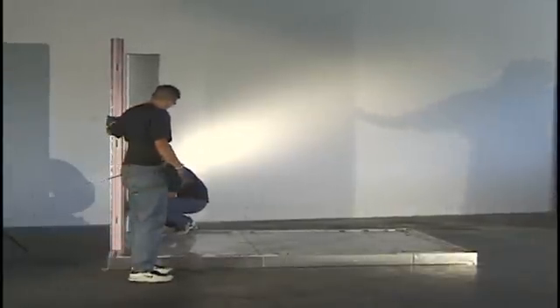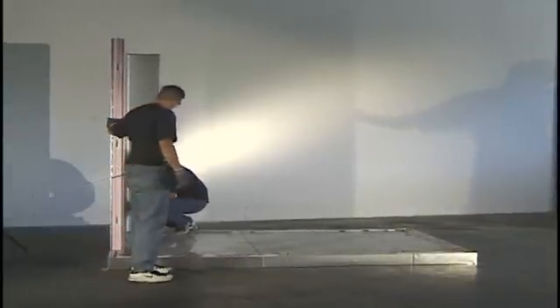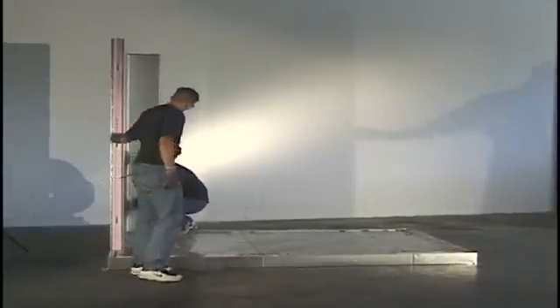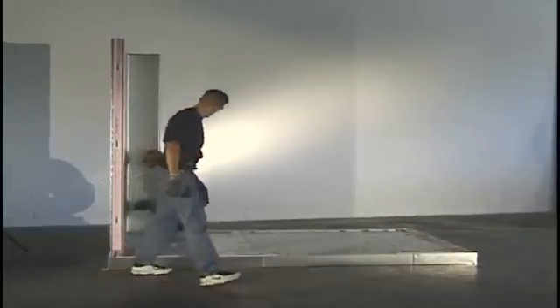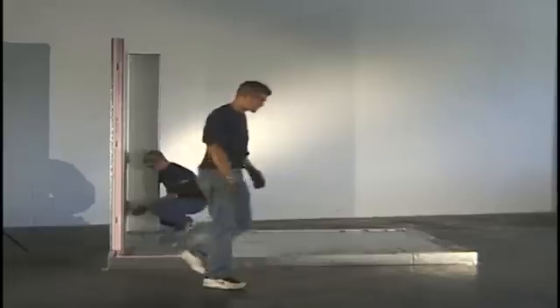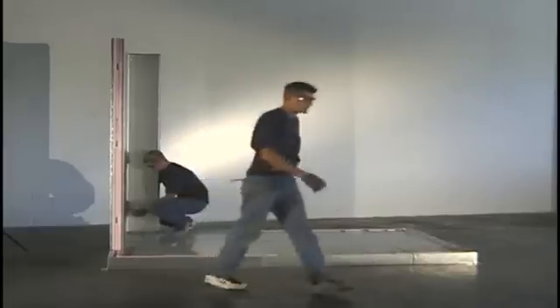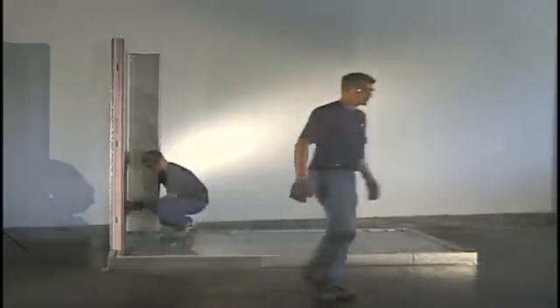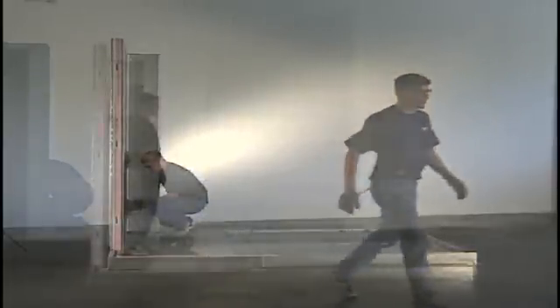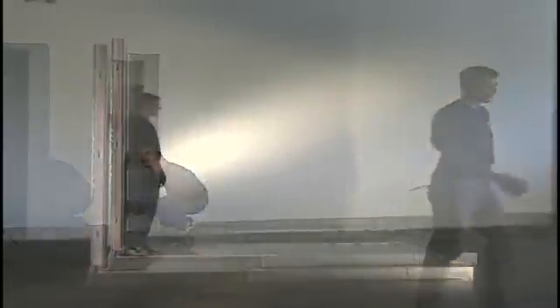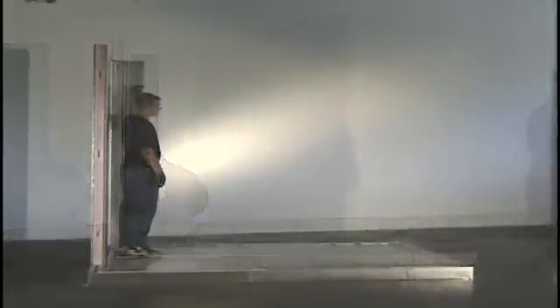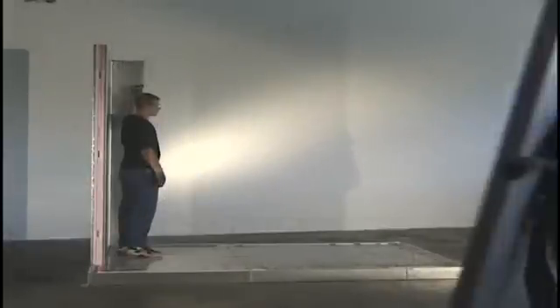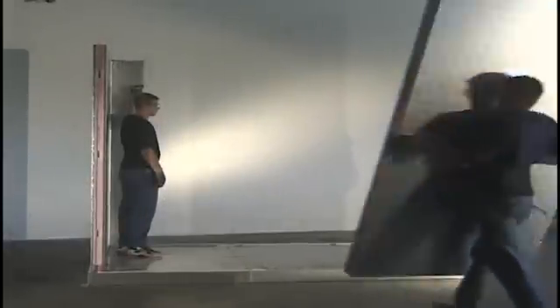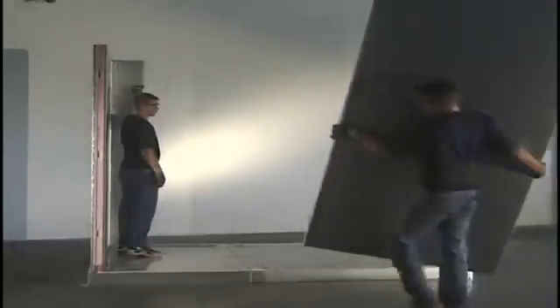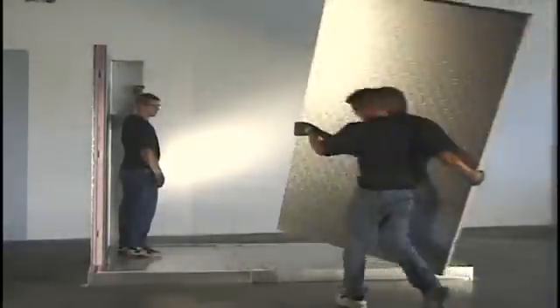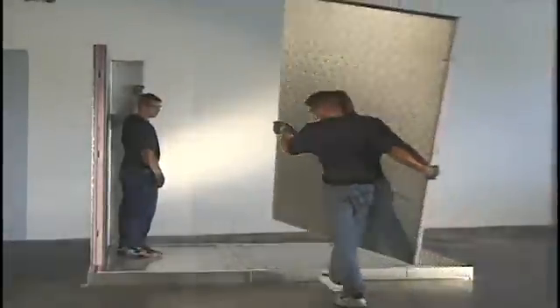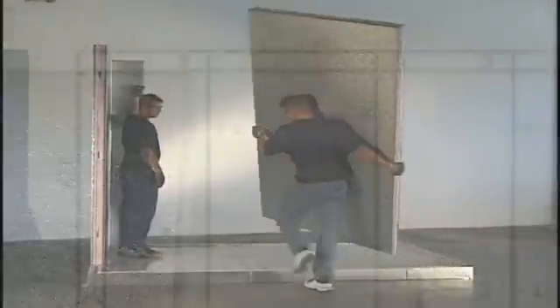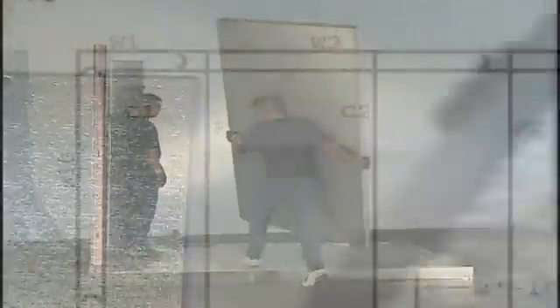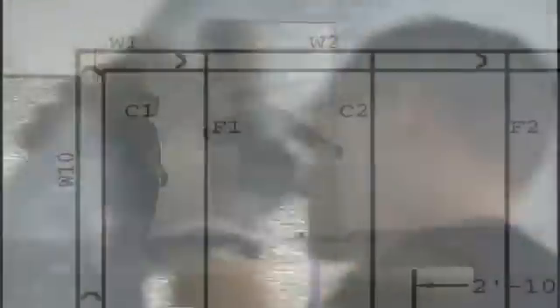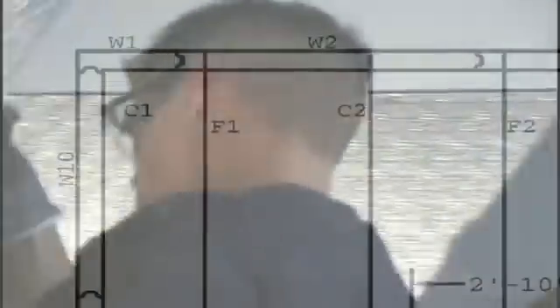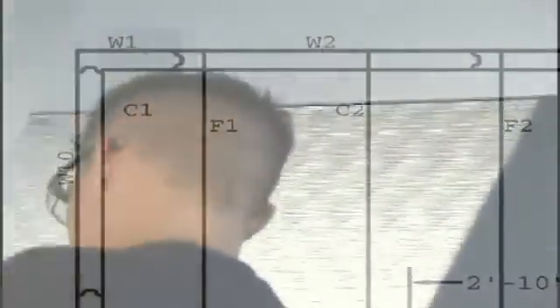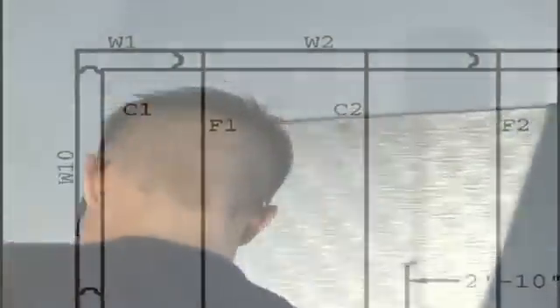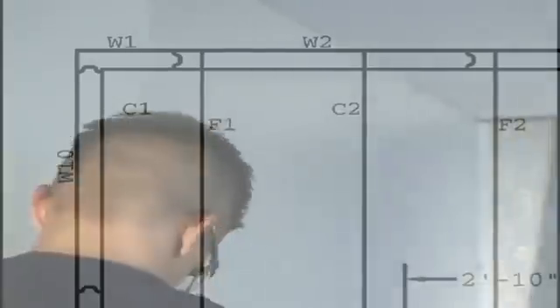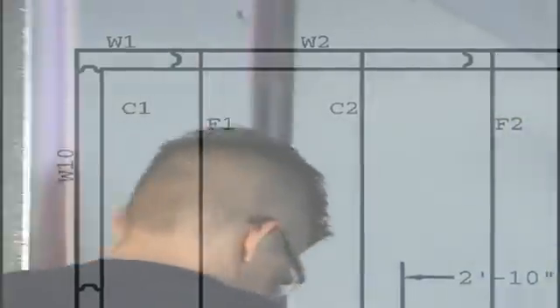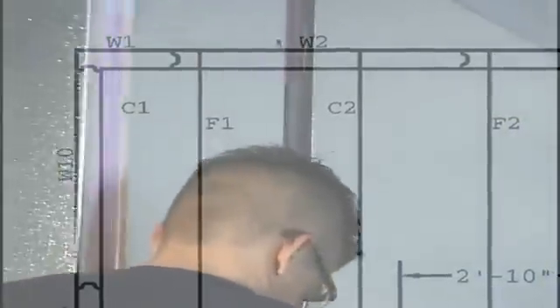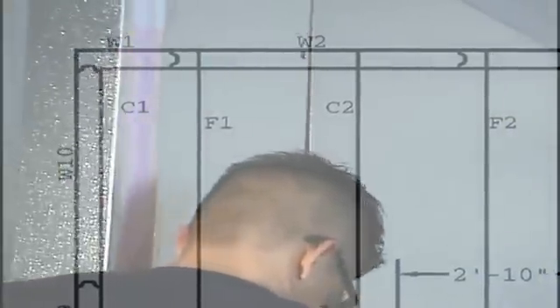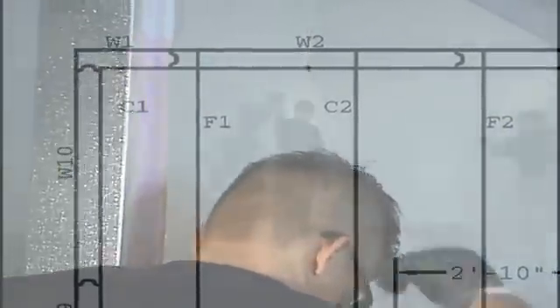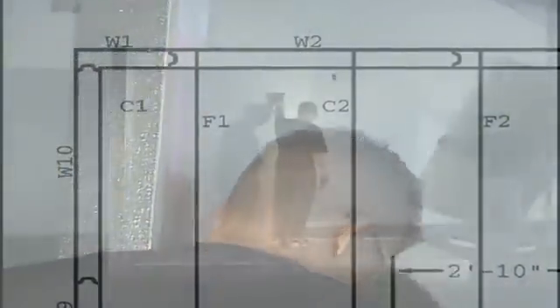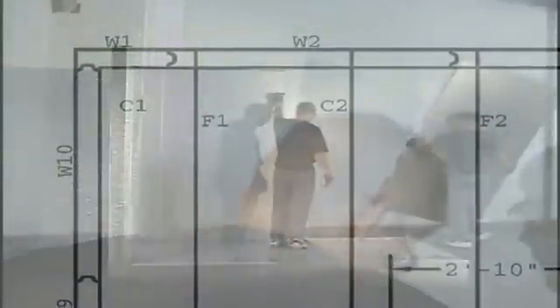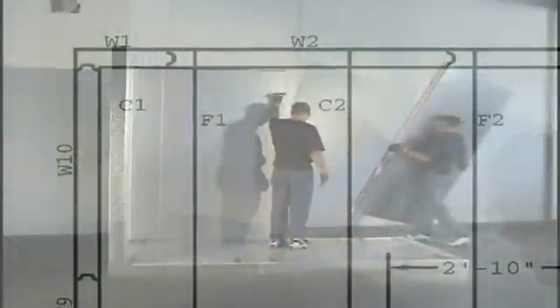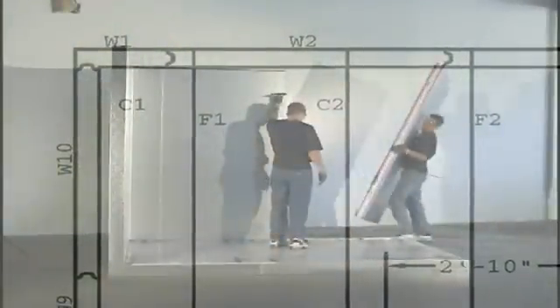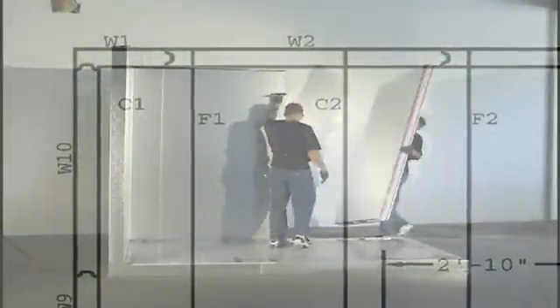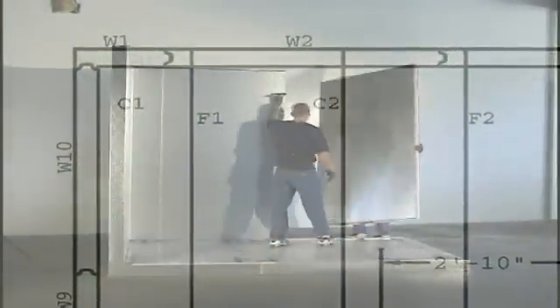It may be necessary to adjust accordingly. Continue installing the wall panels in opposite directions around the perimeter of the floor in order to maintain even balance.